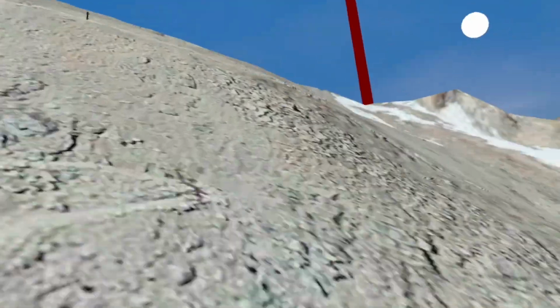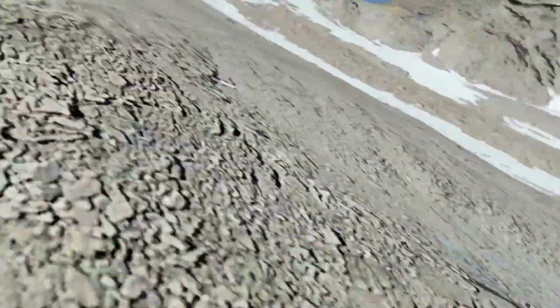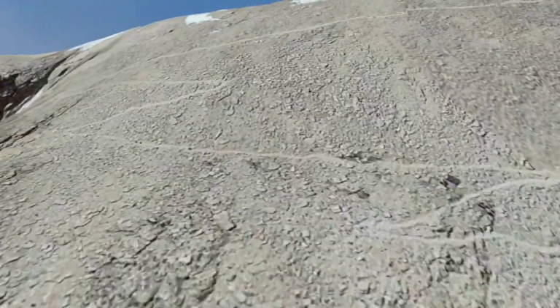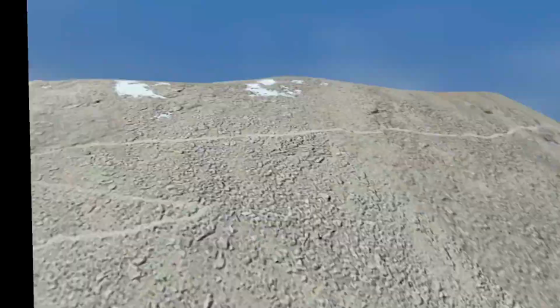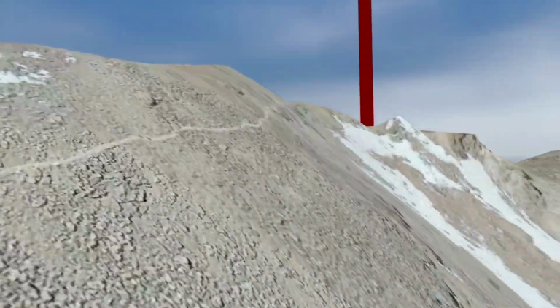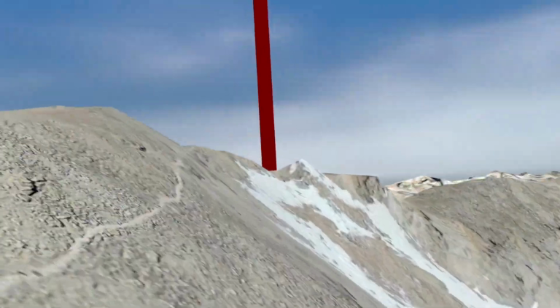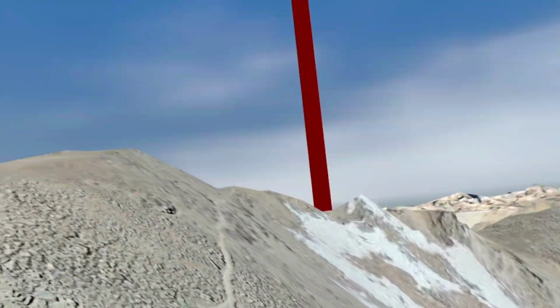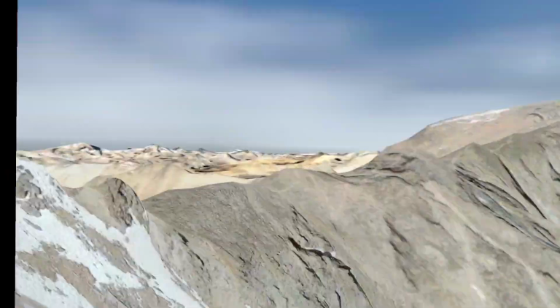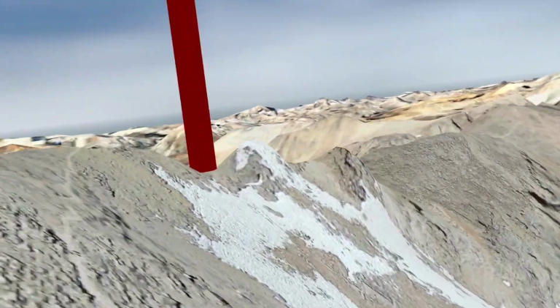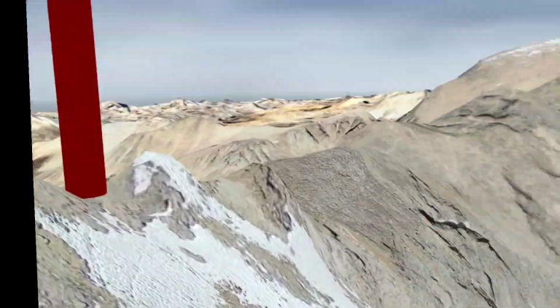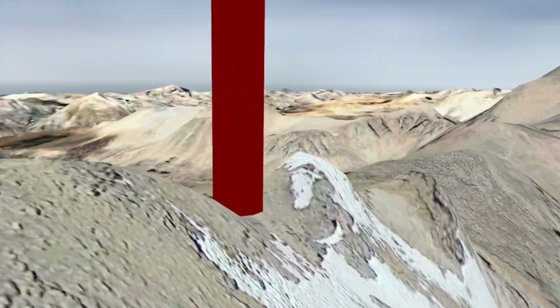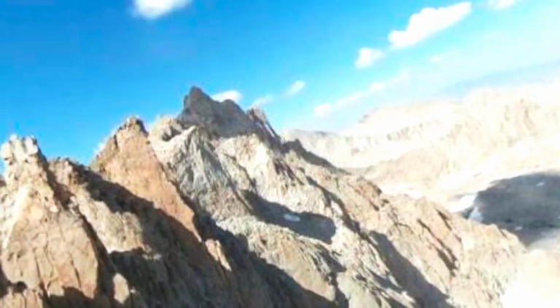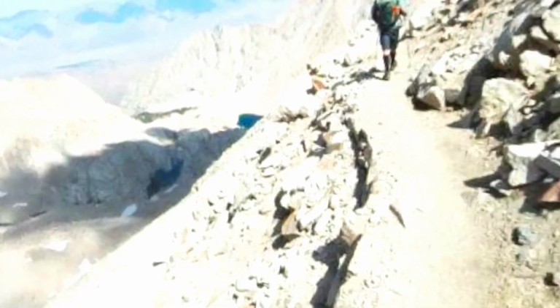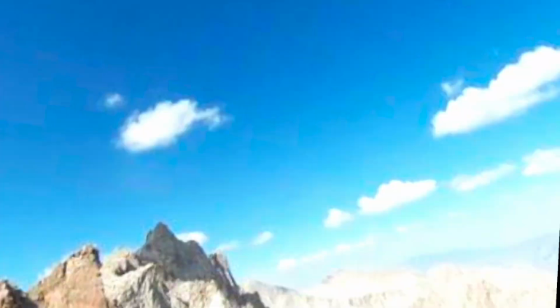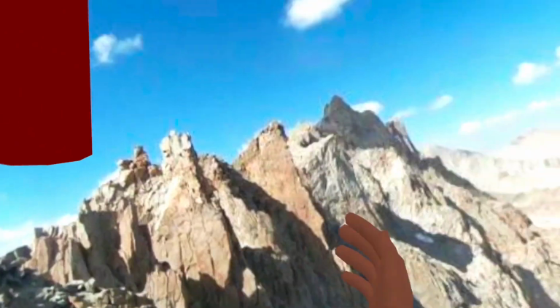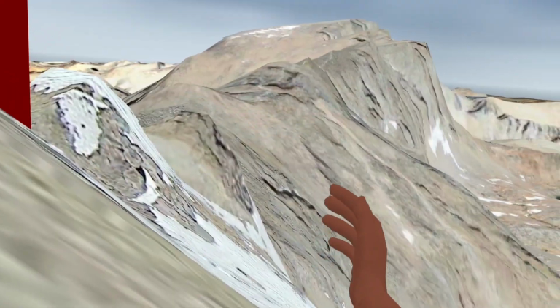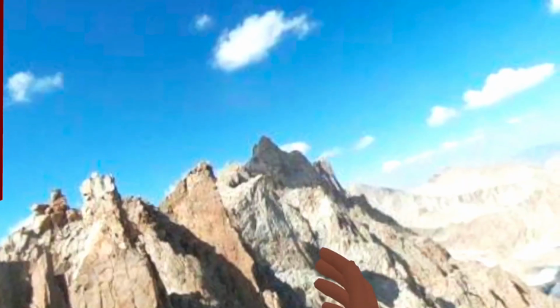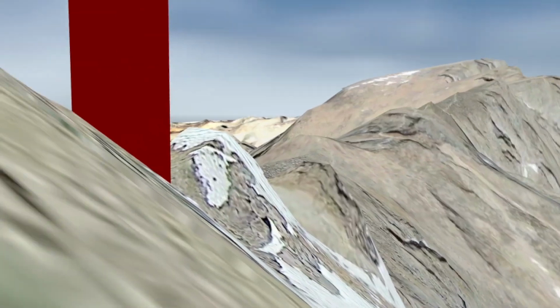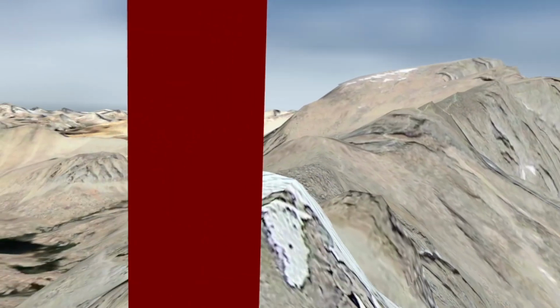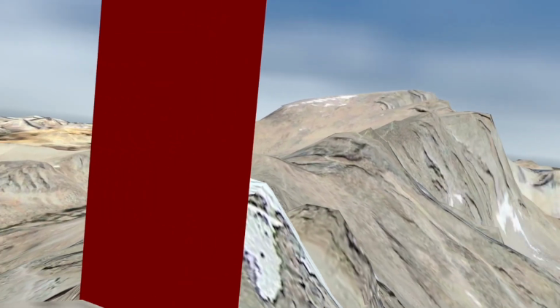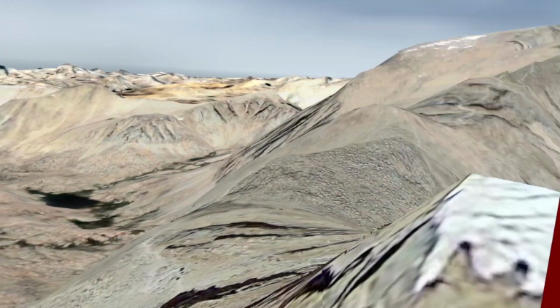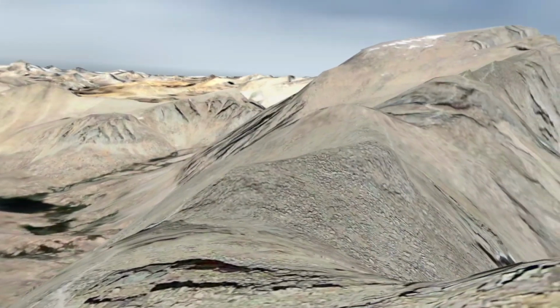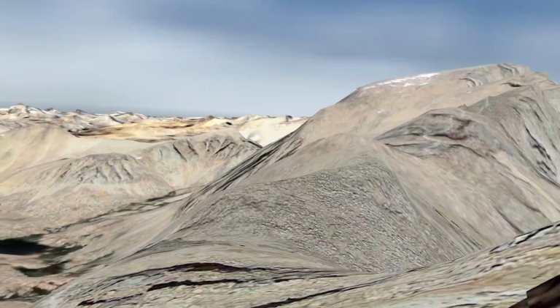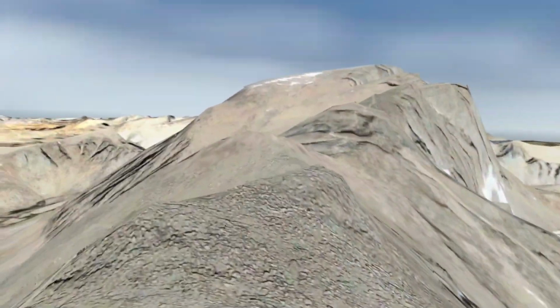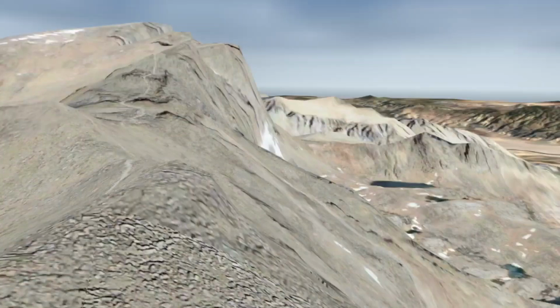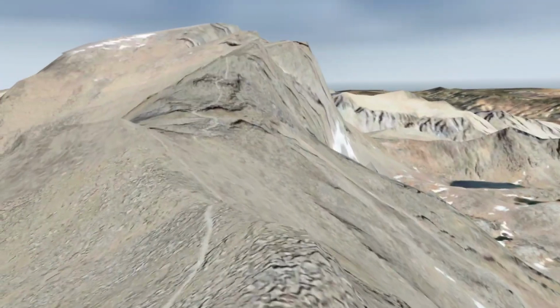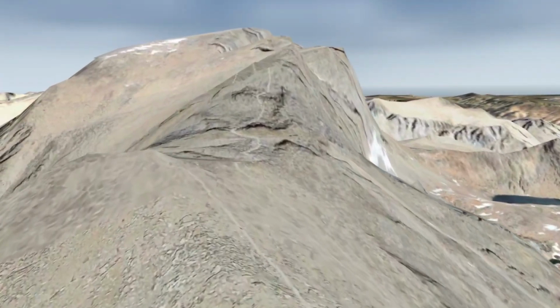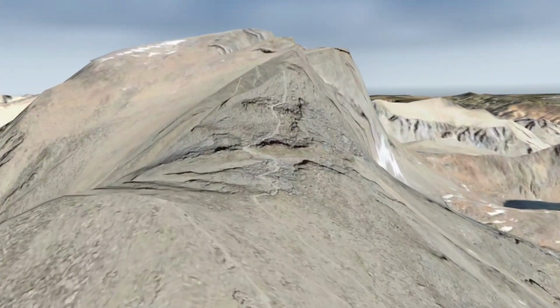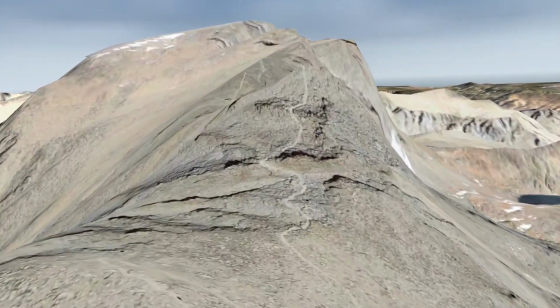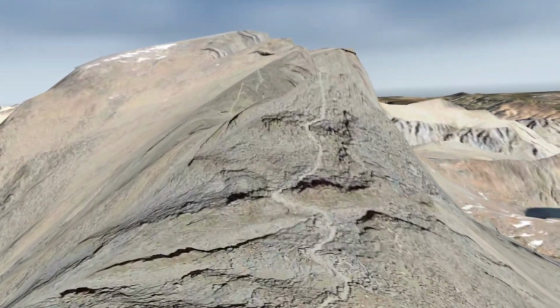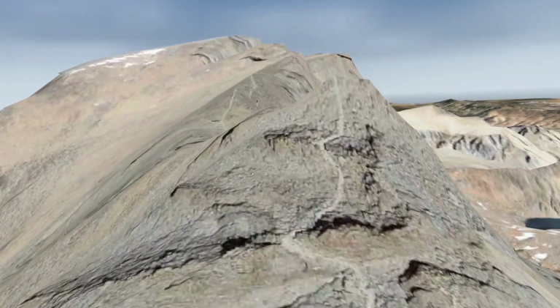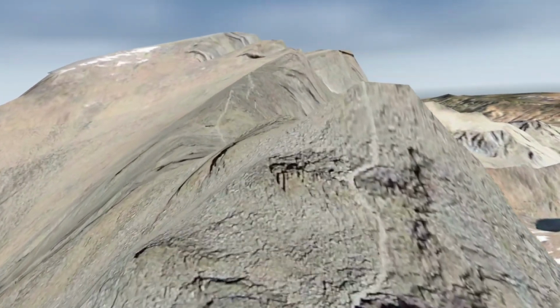Then the trail zigzags up and up until you get to the saddle area right here. And that's actually what it looks like from the panorama. So I guess the climb gets you up to around 12,000 here — more than 12,000, like 13,000, maybe even more for the steep part.